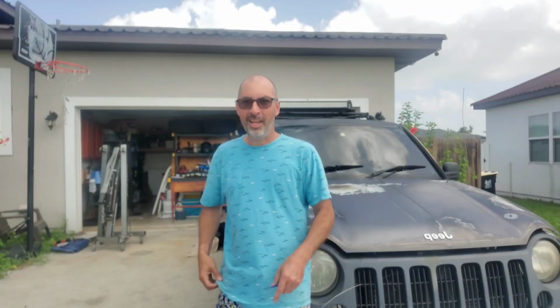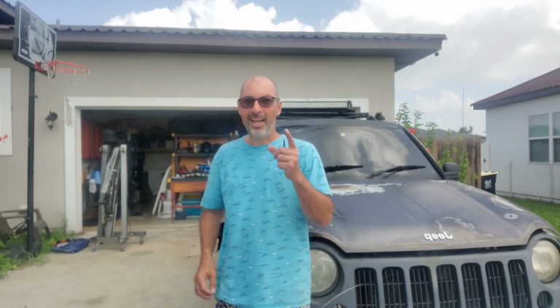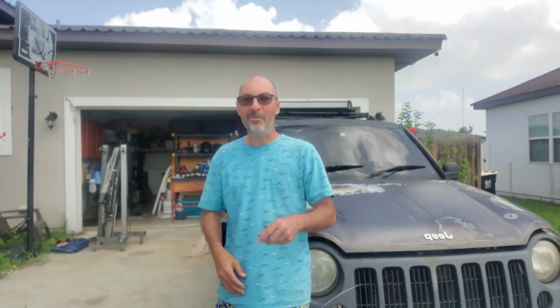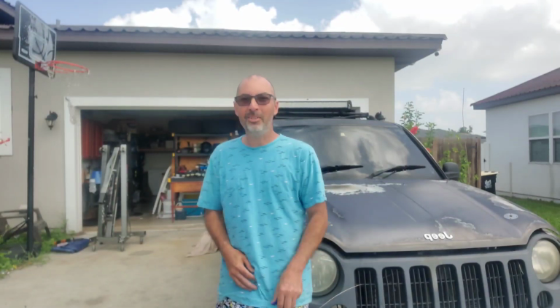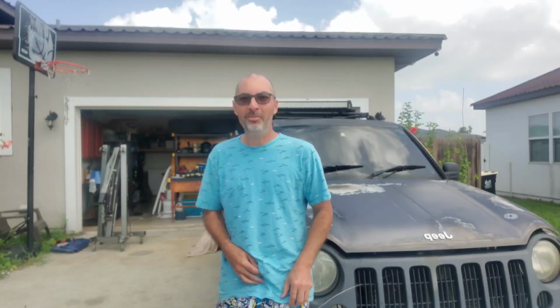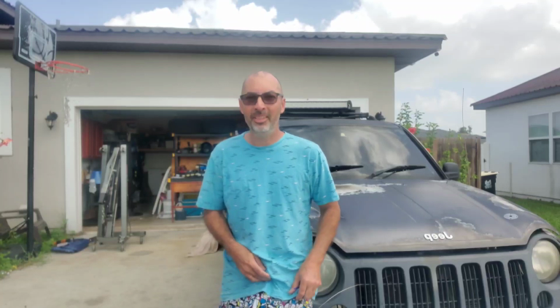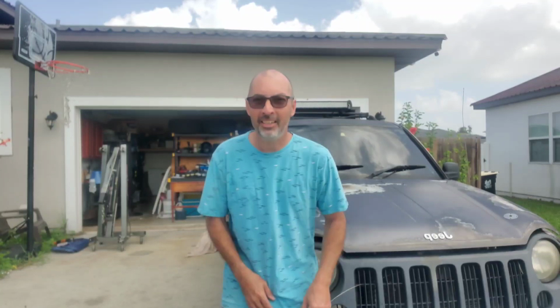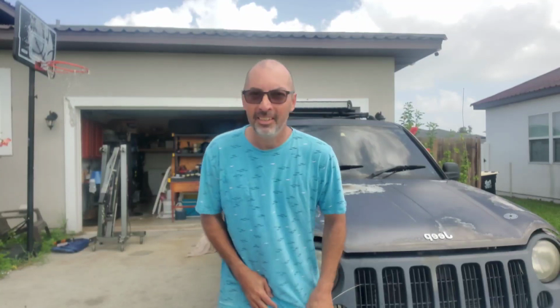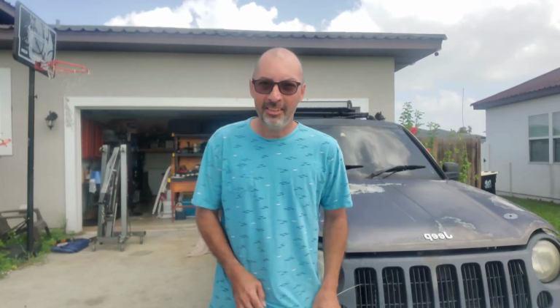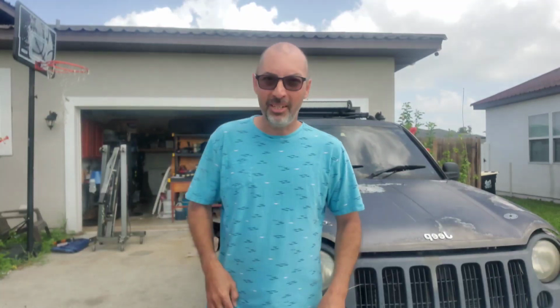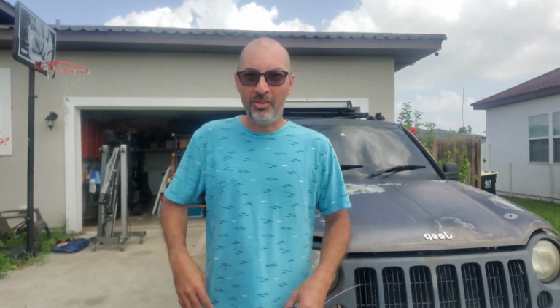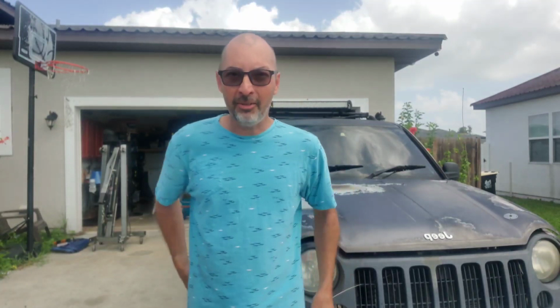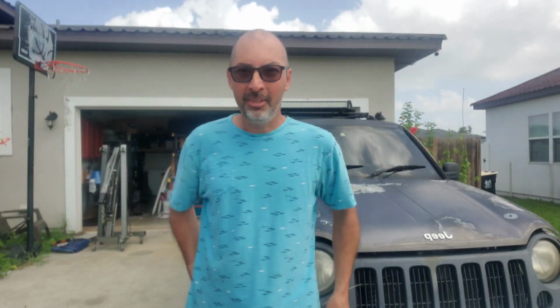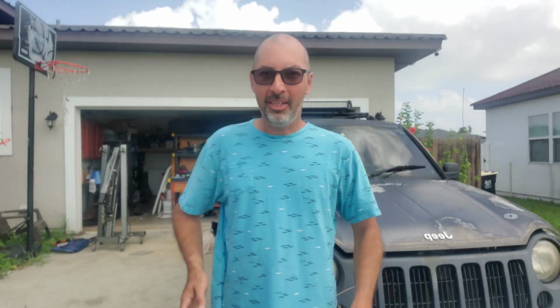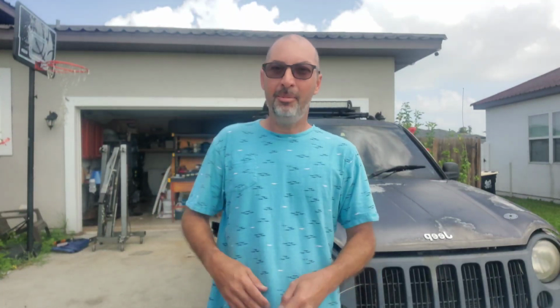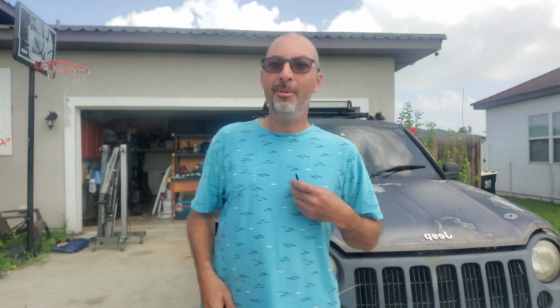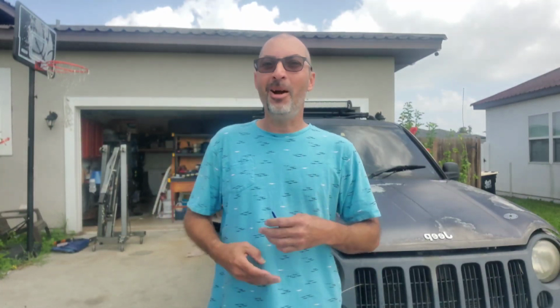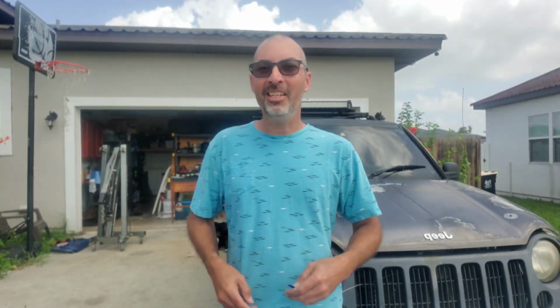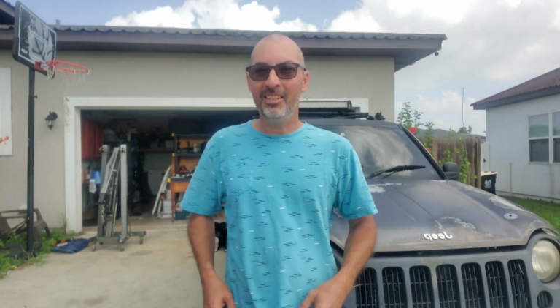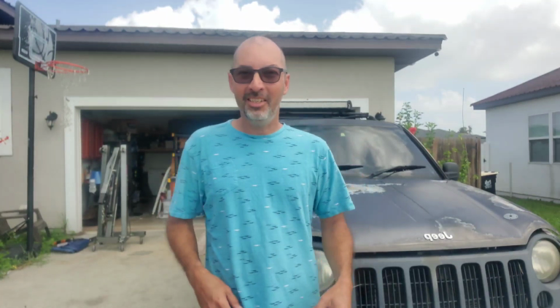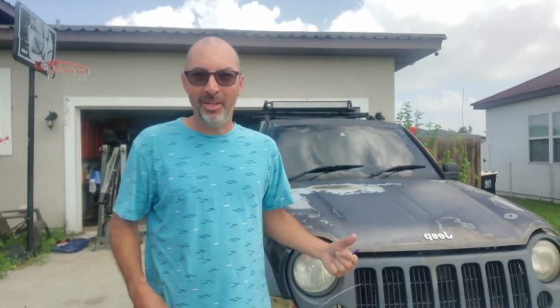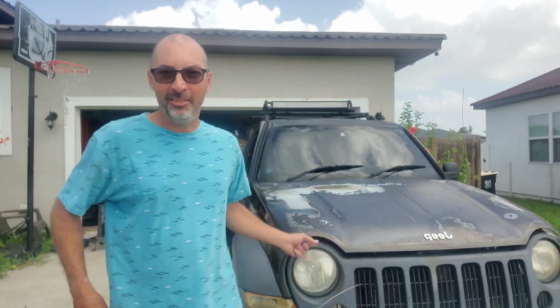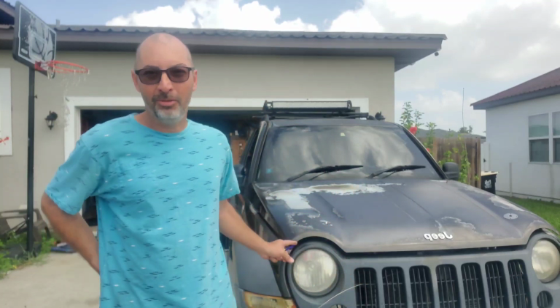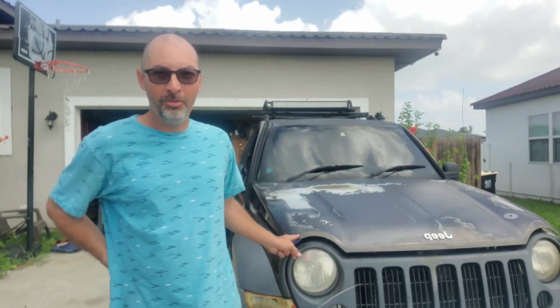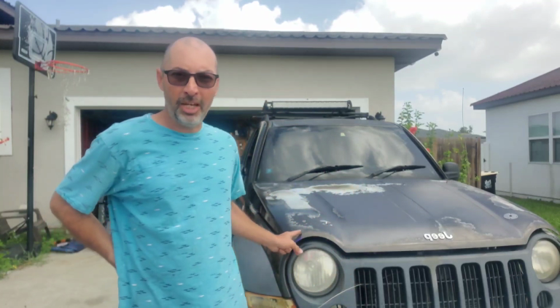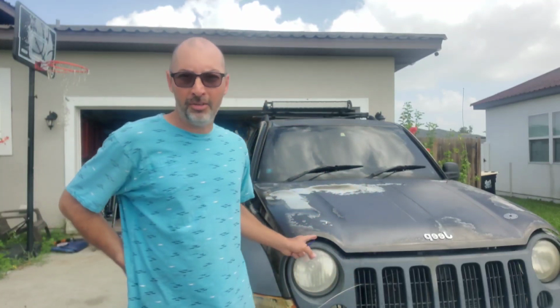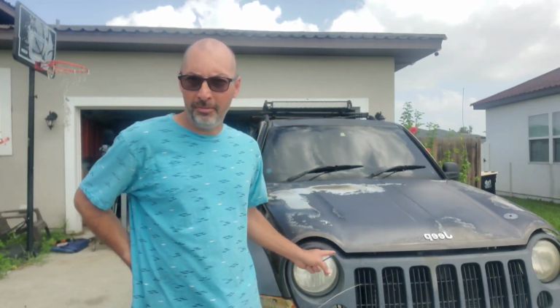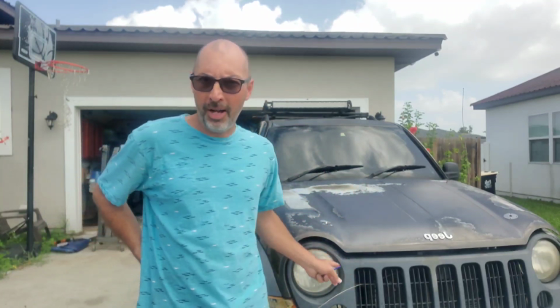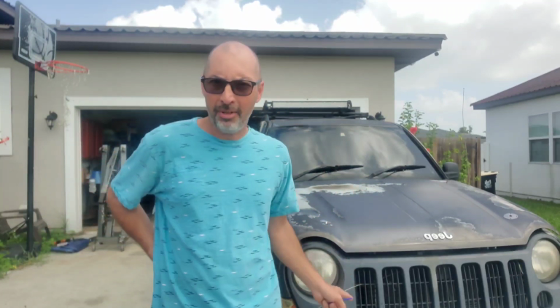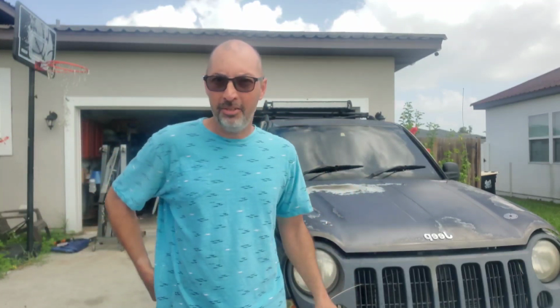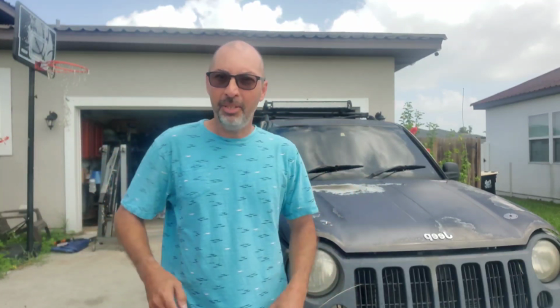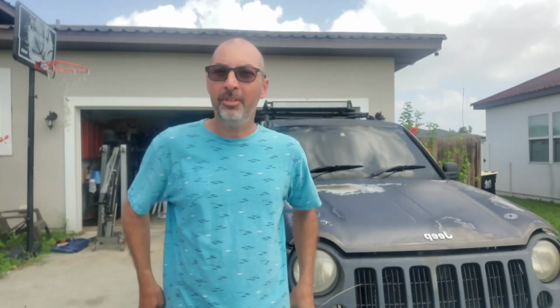Hi, welcome to FUMA Tech. This is my new channel. My name is Juan Diaz. This is my 2005 Jeep Liberty.